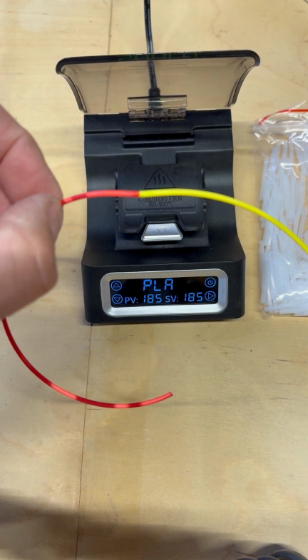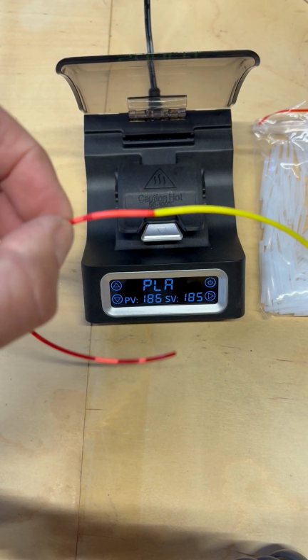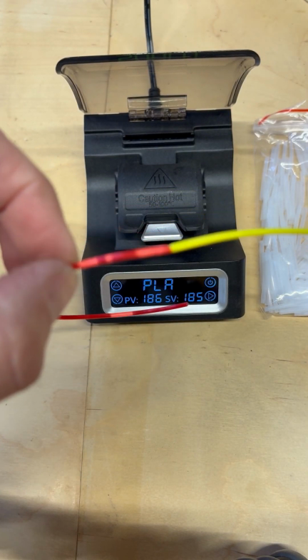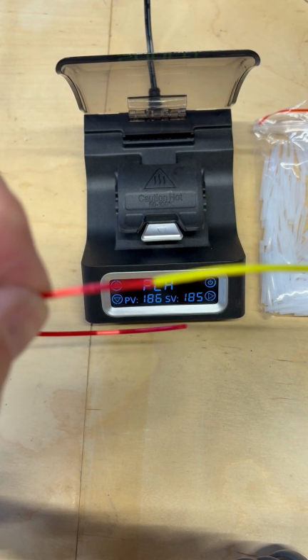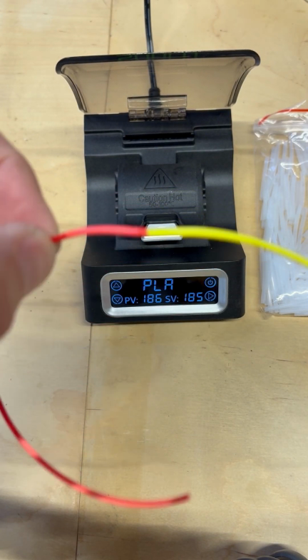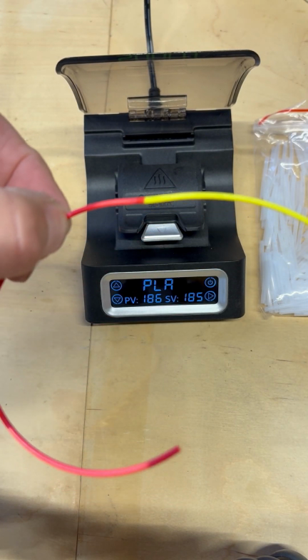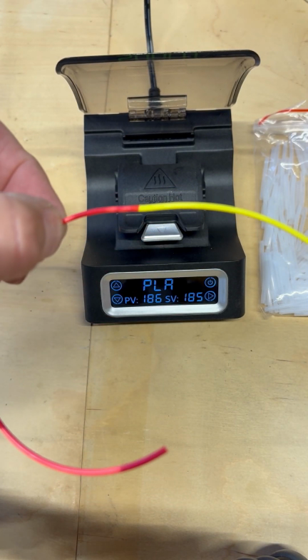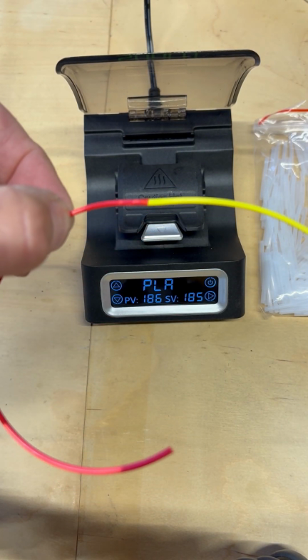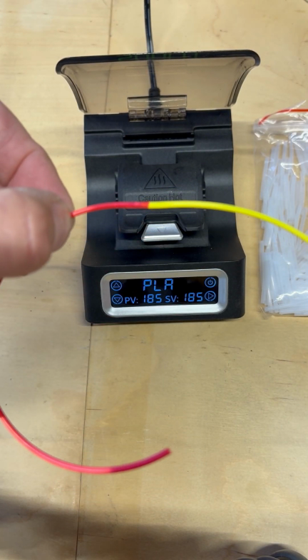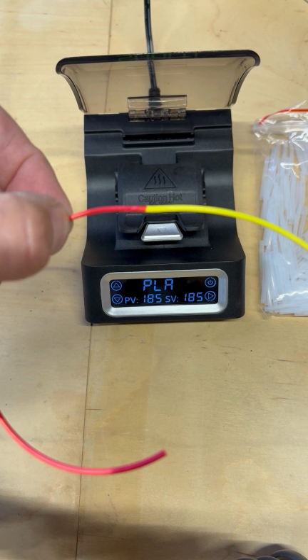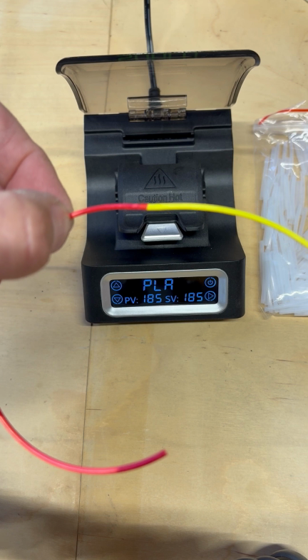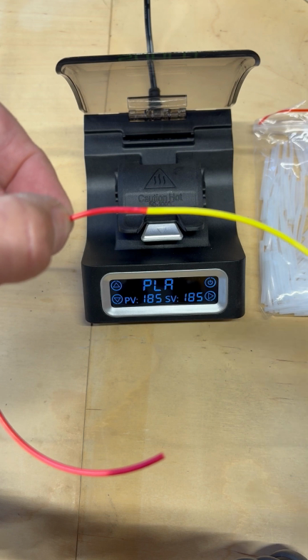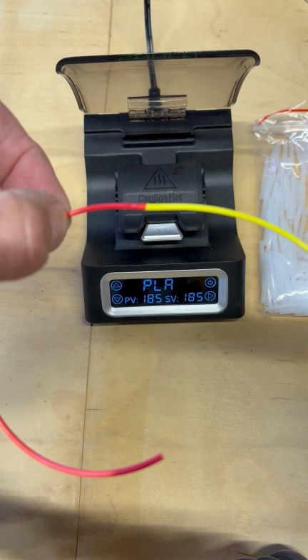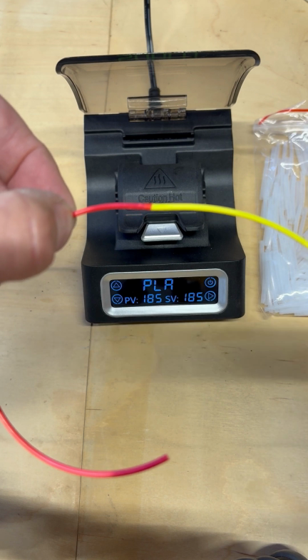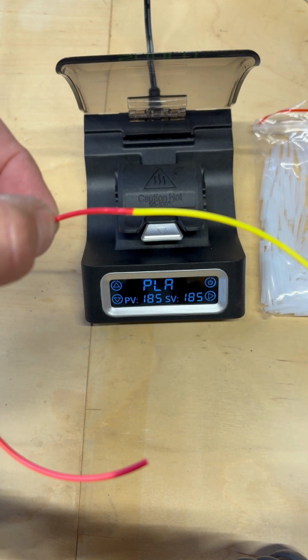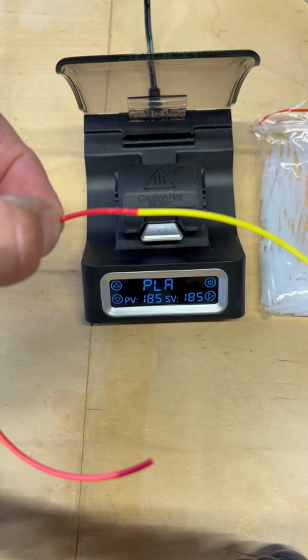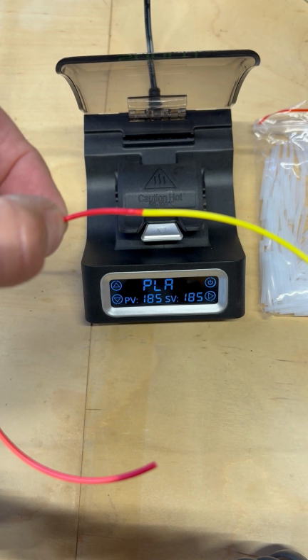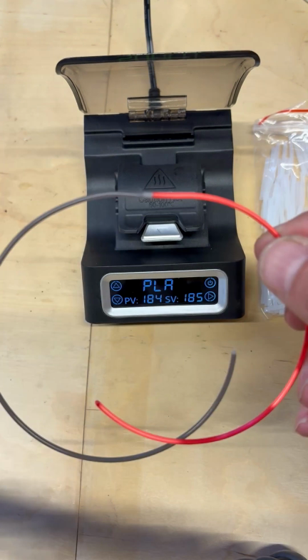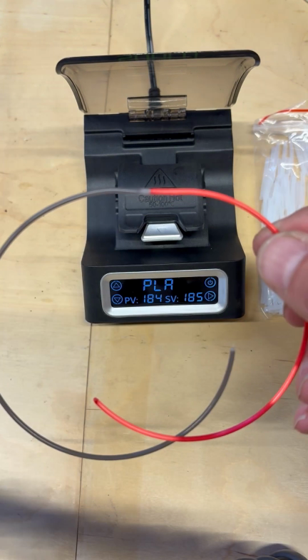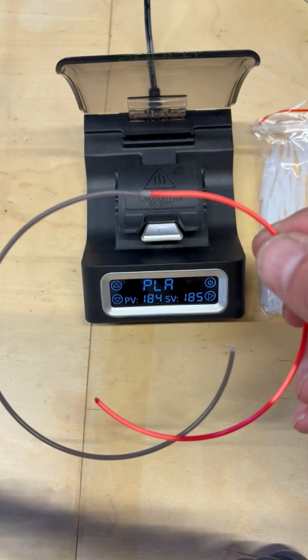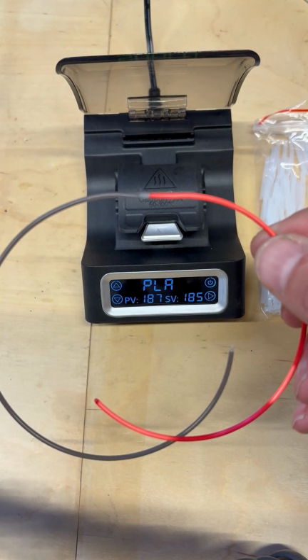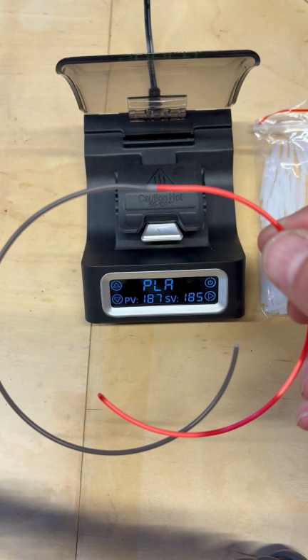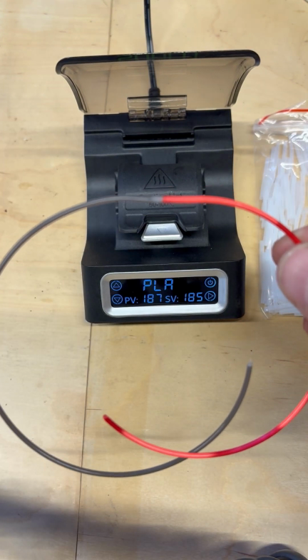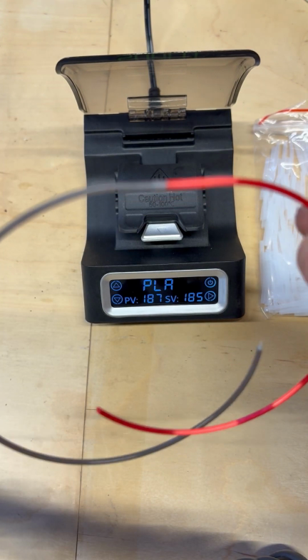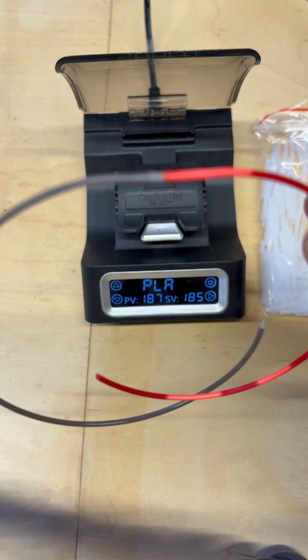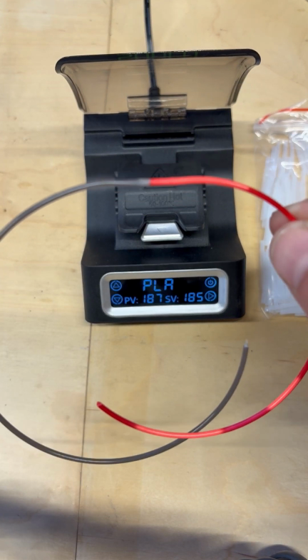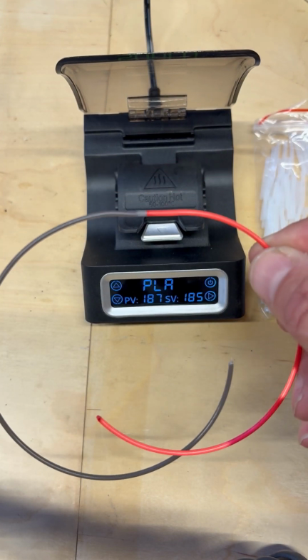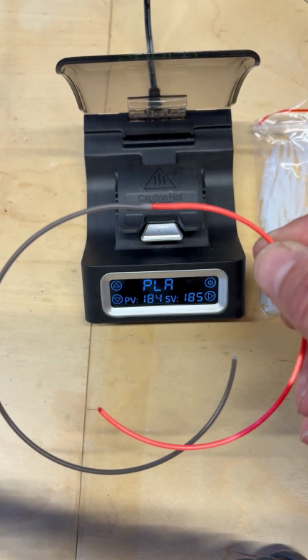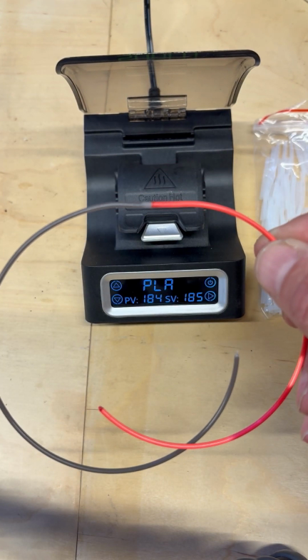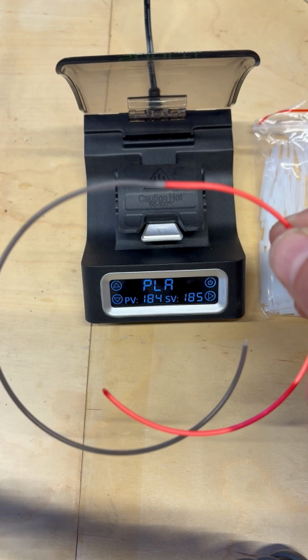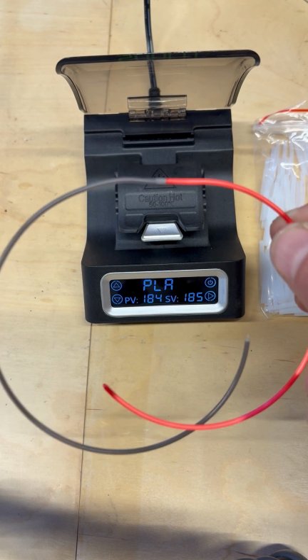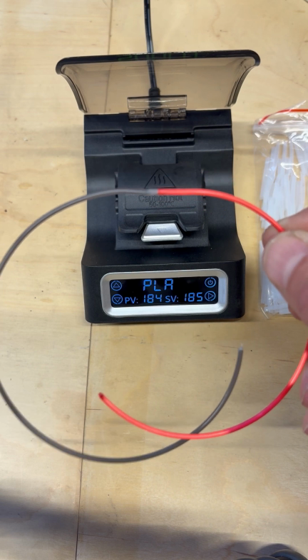It looks pretty good, but the real test will be when I send it through the printer. Here's another one I did — you can see it joined together pretty well.